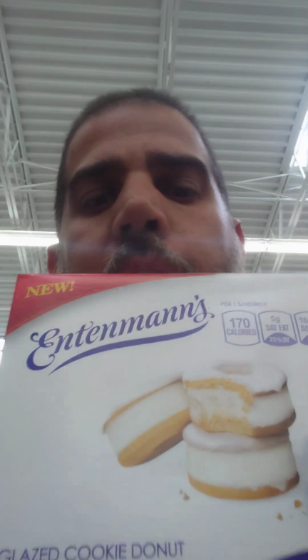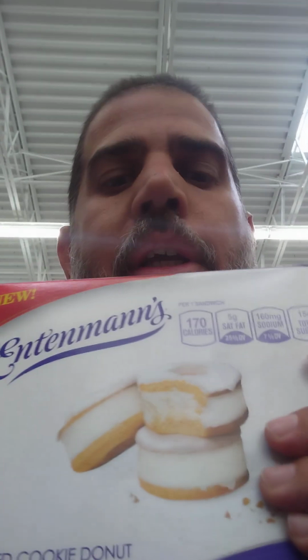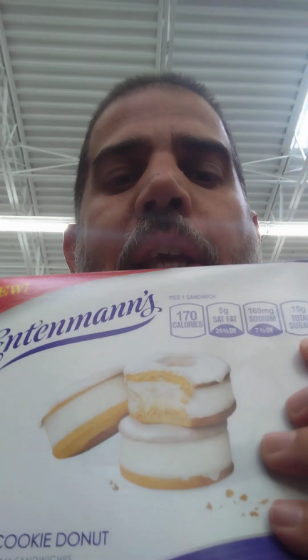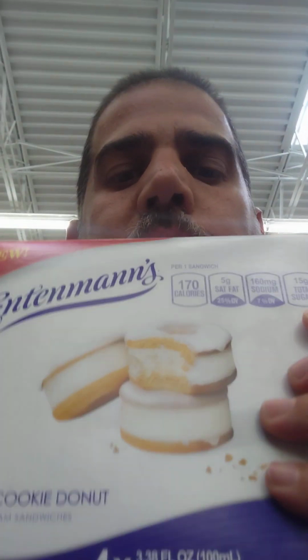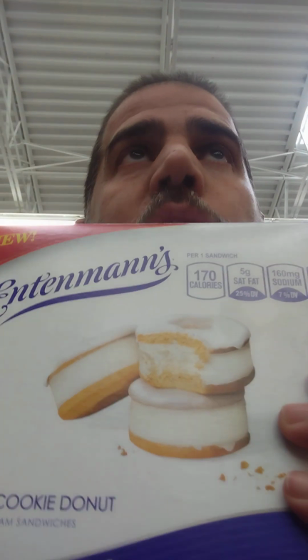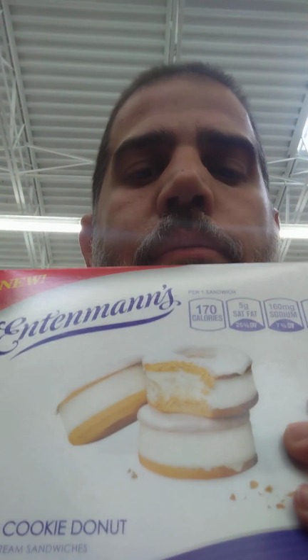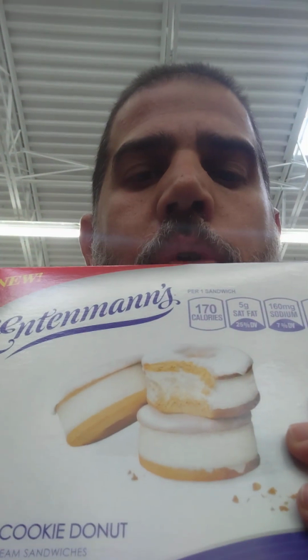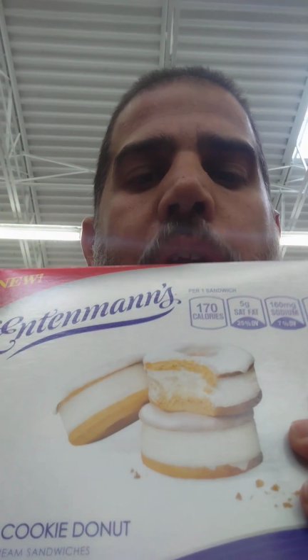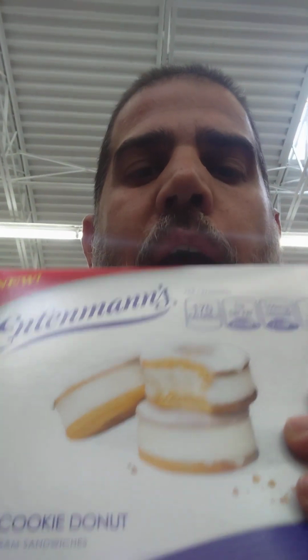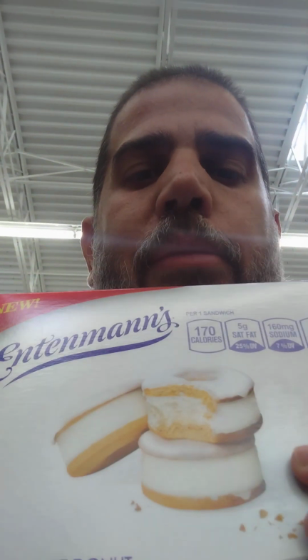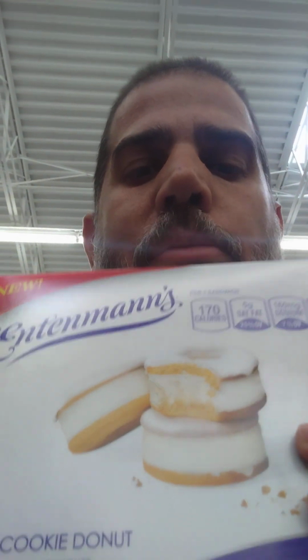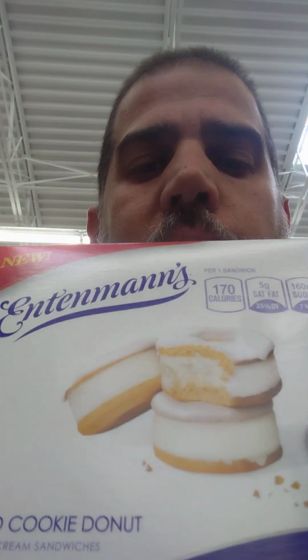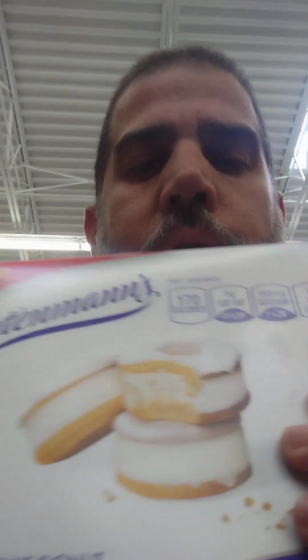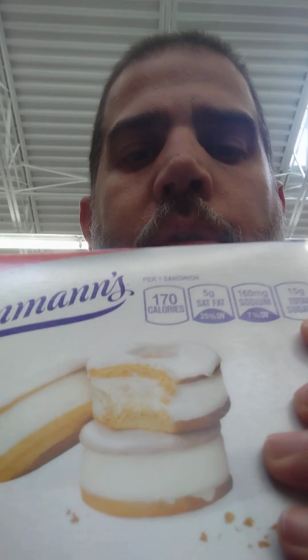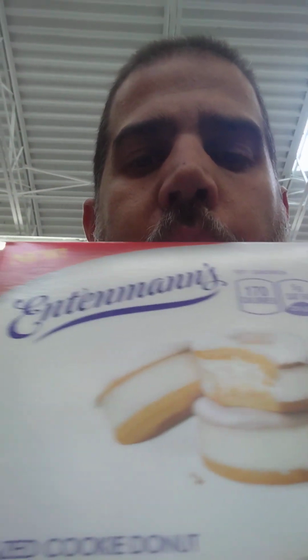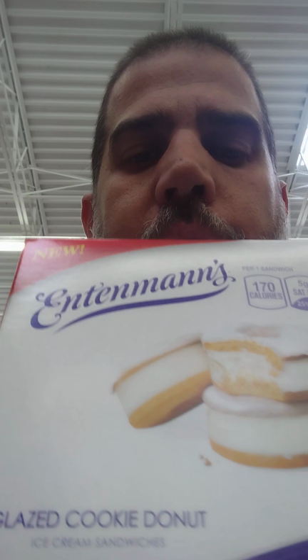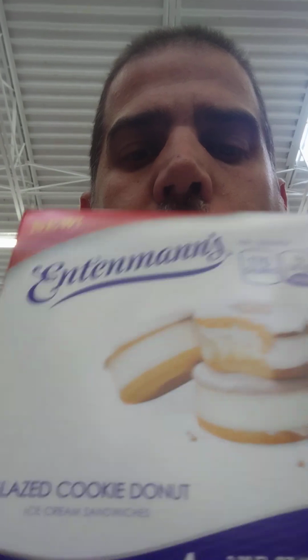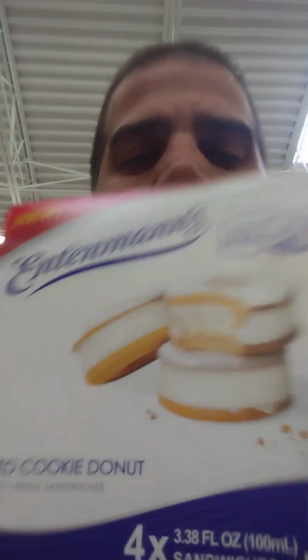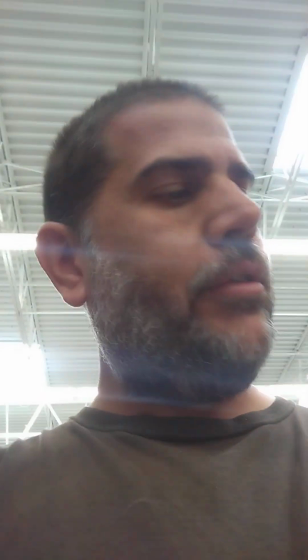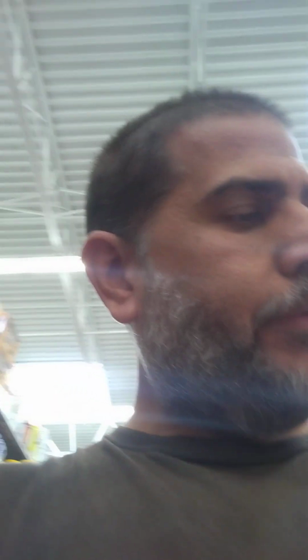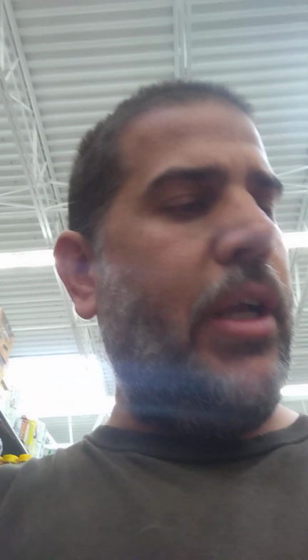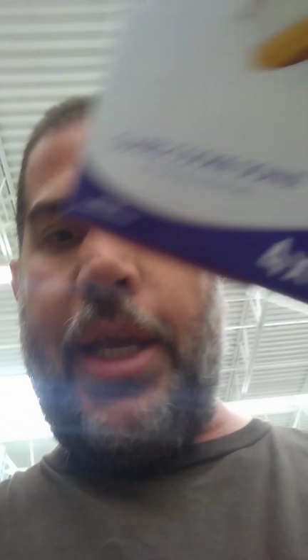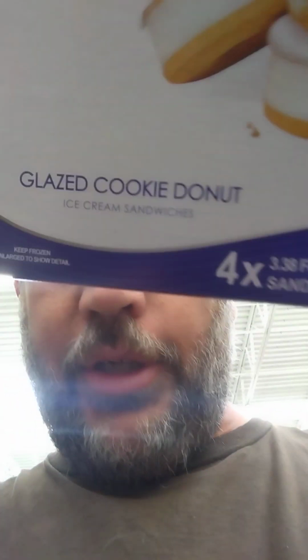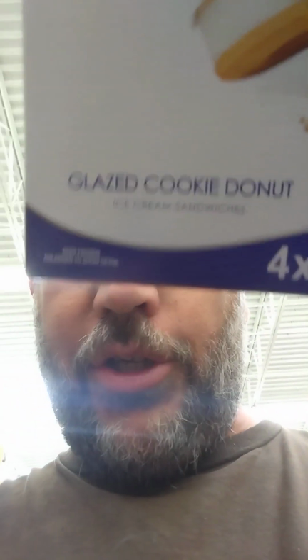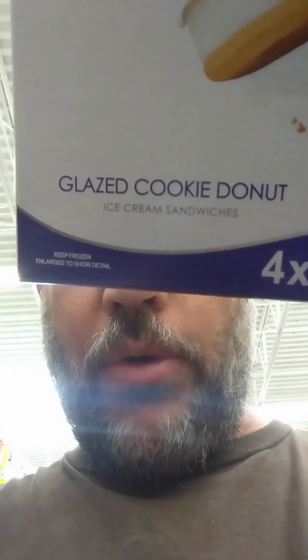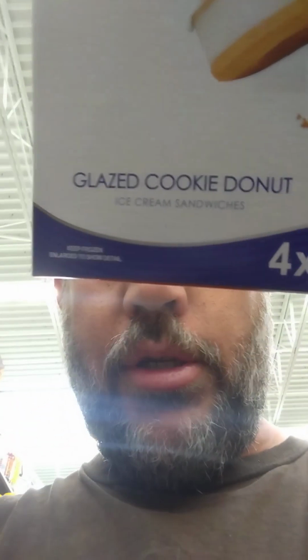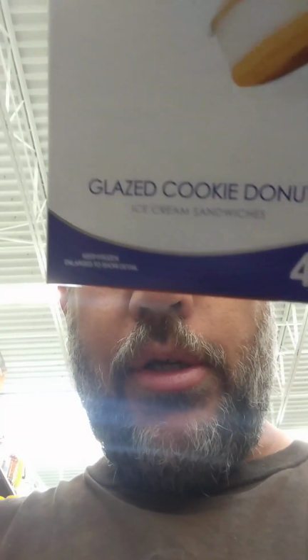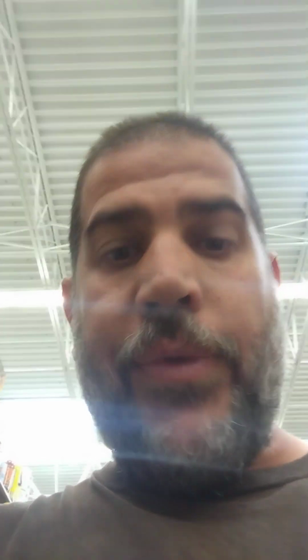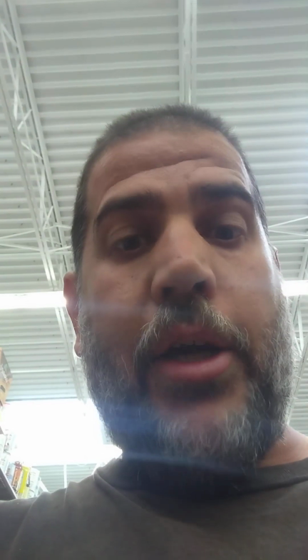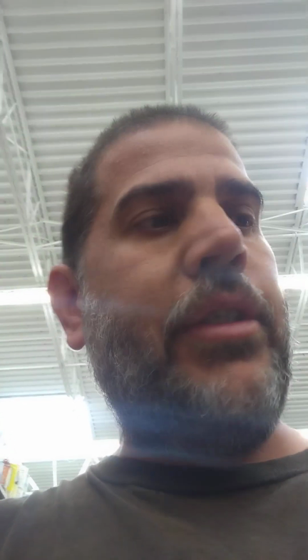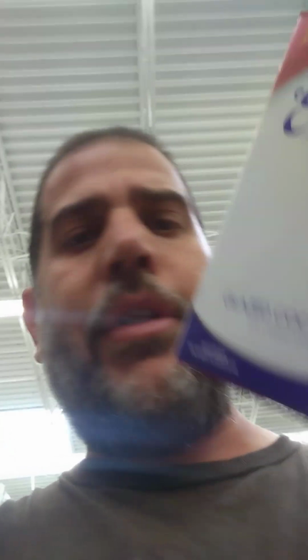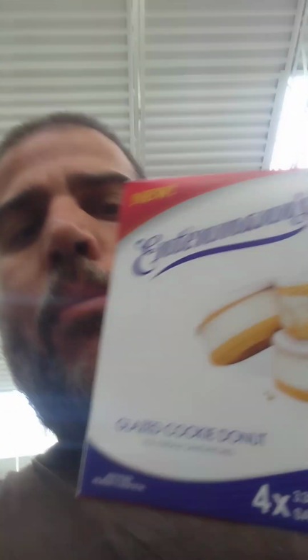Look at this — Intenman's ice cream, like donut ice creams. Ice cream donuts. Look at that. Wow. Glazed, glazed cookie donuts. I gotta try these. I found this at Walmart.